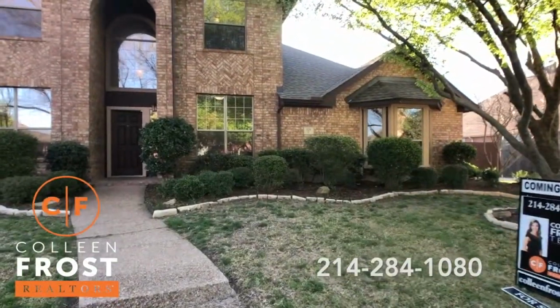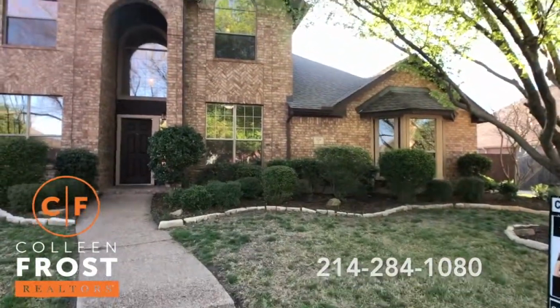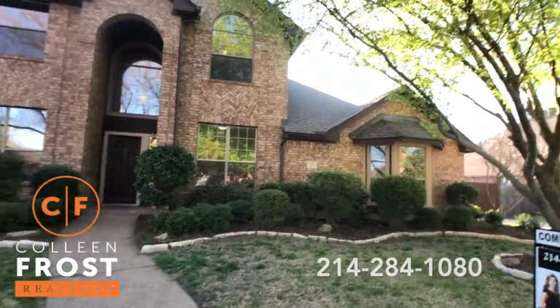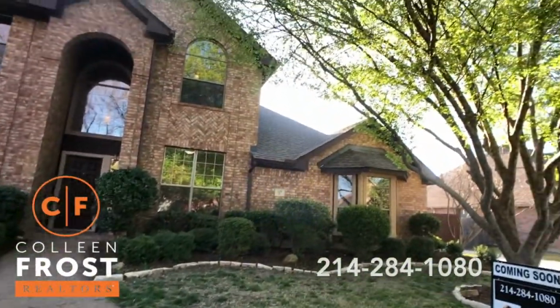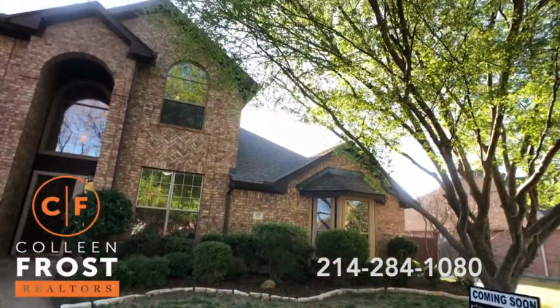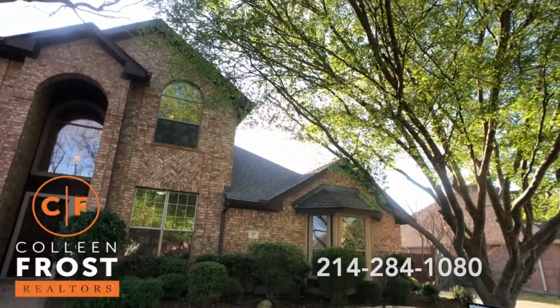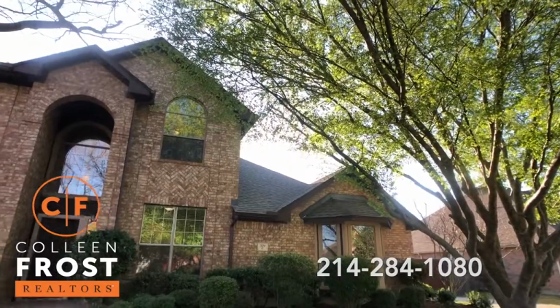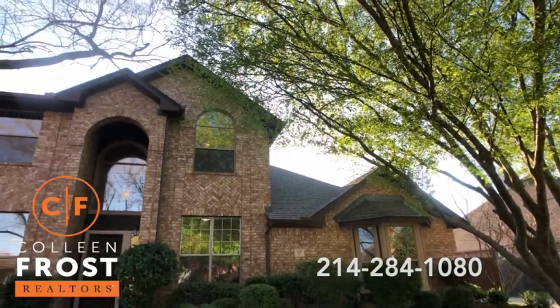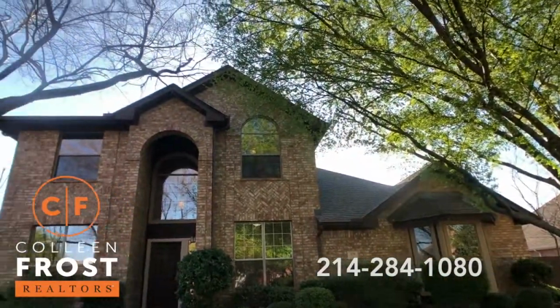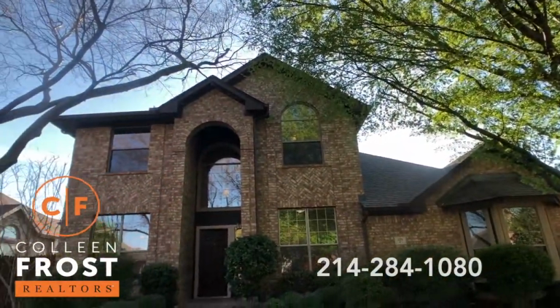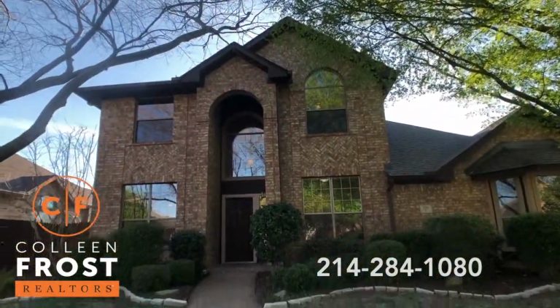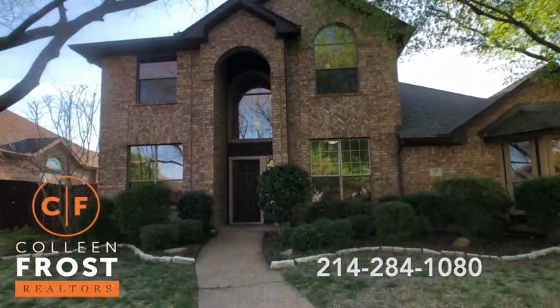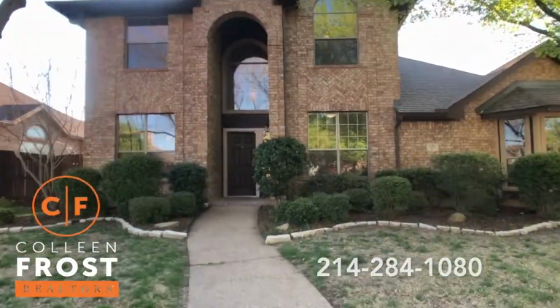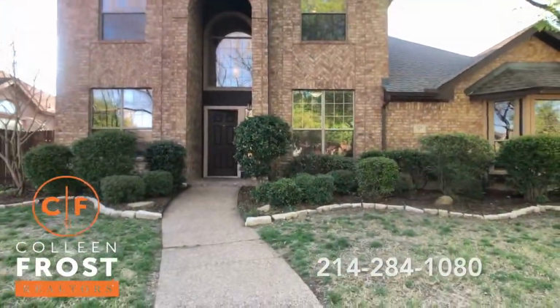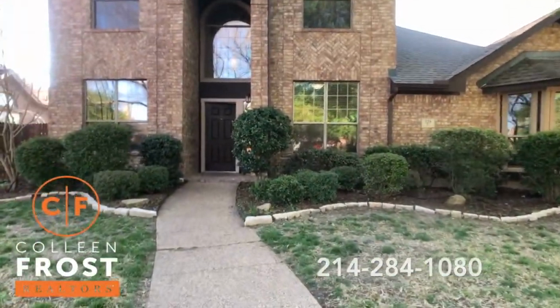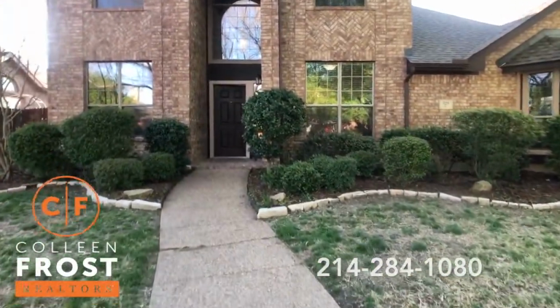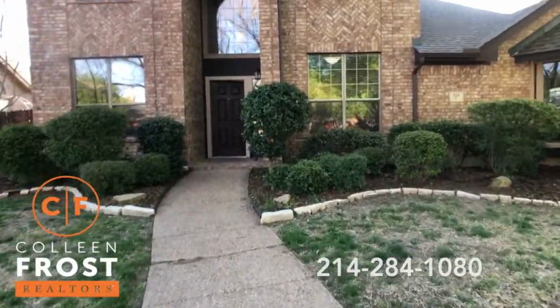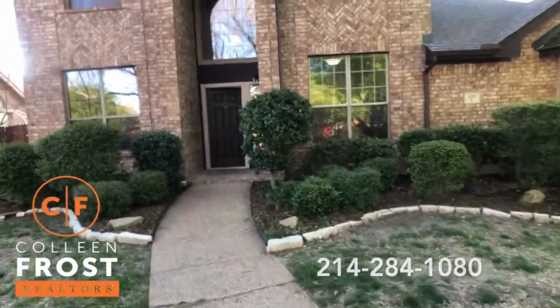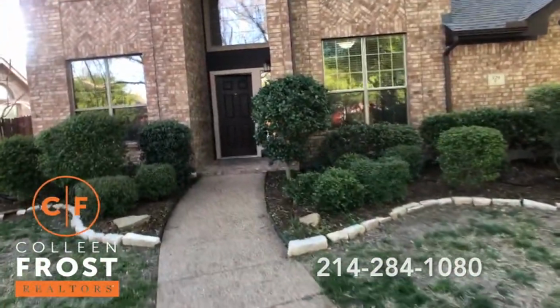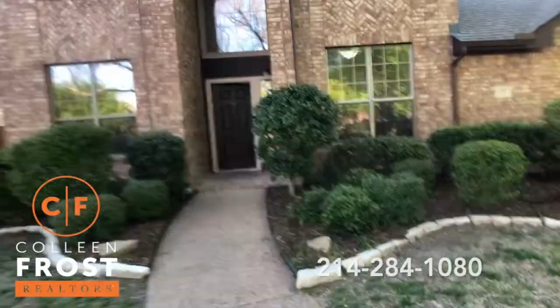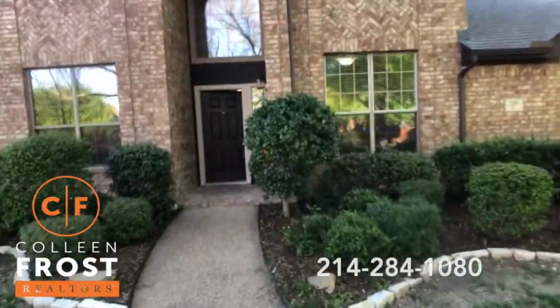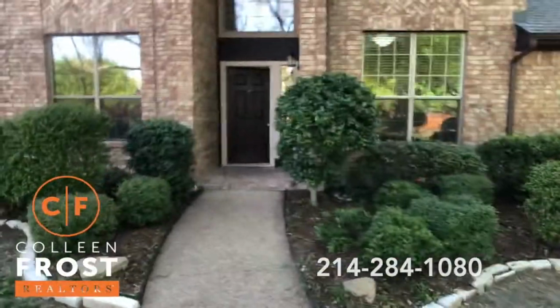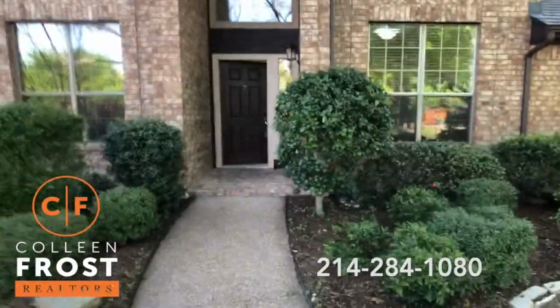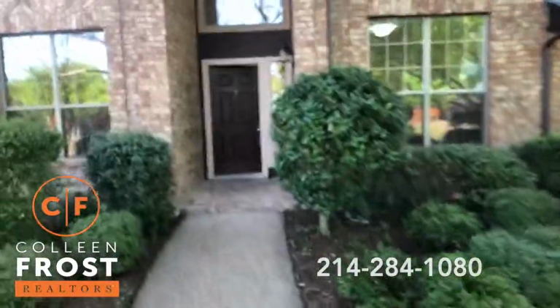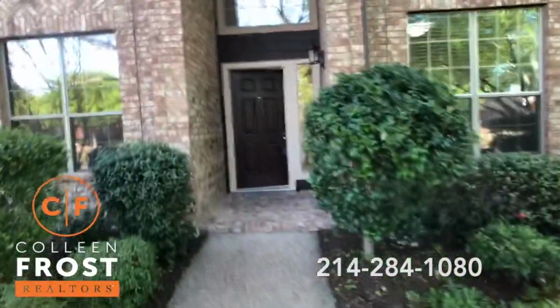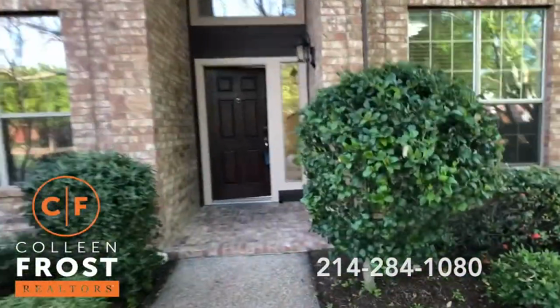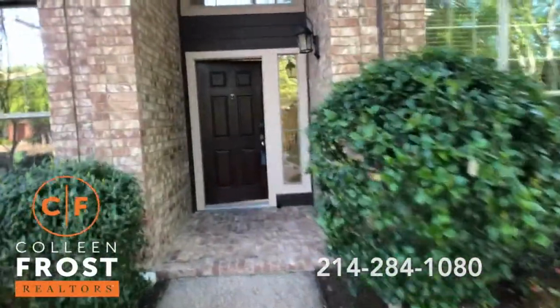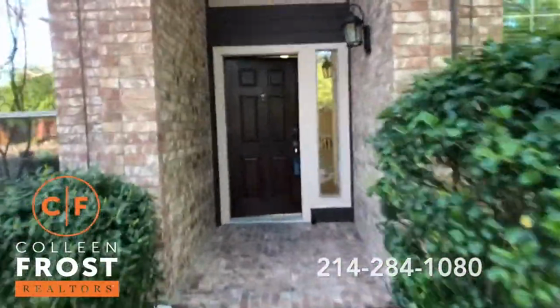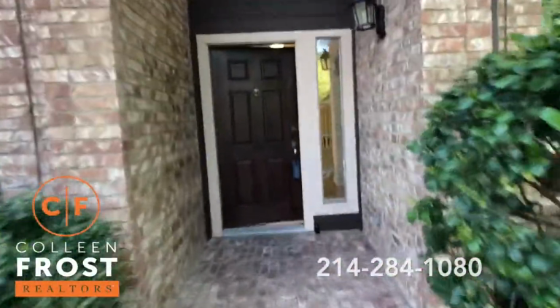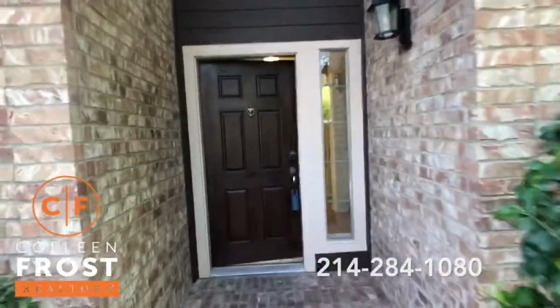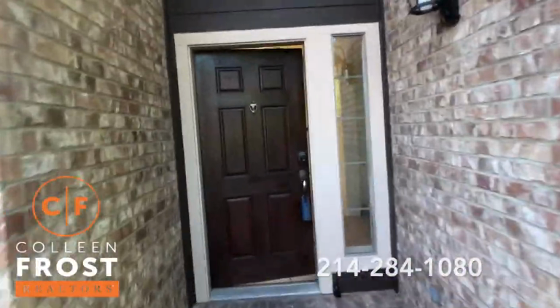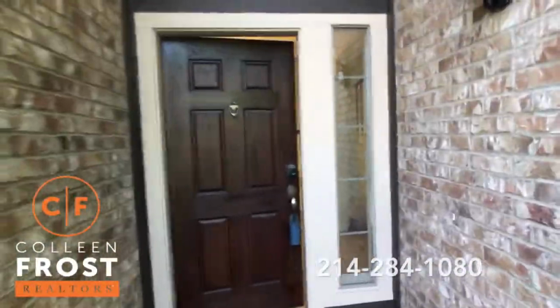Look at these beautiful trees. You can hear the birds chirping. This property is move-in ready.